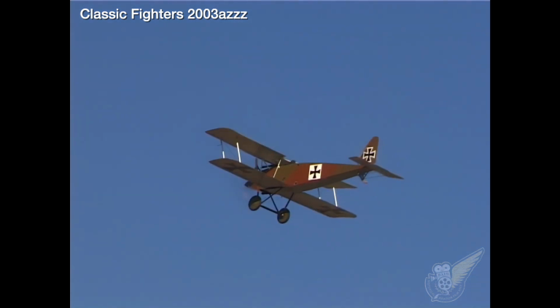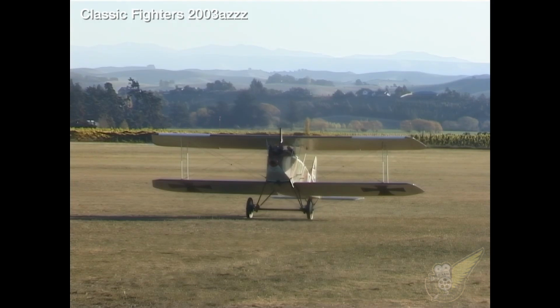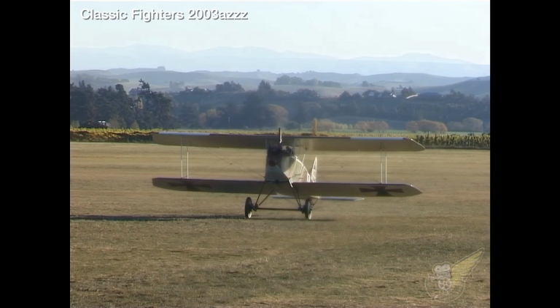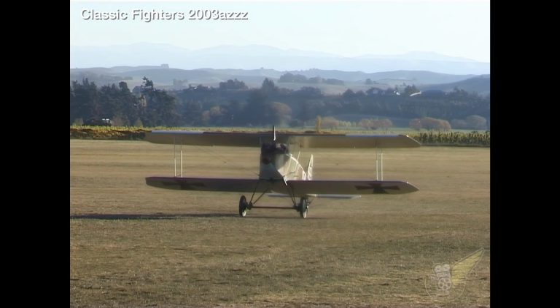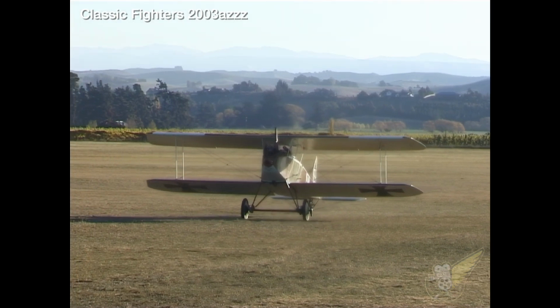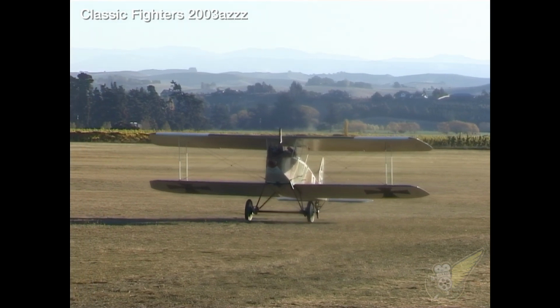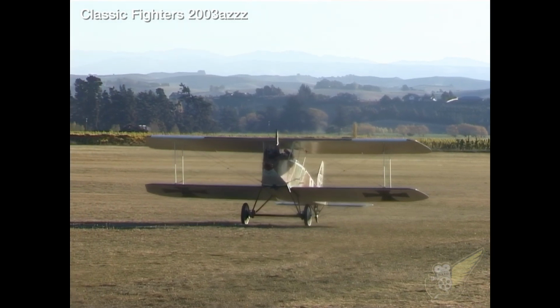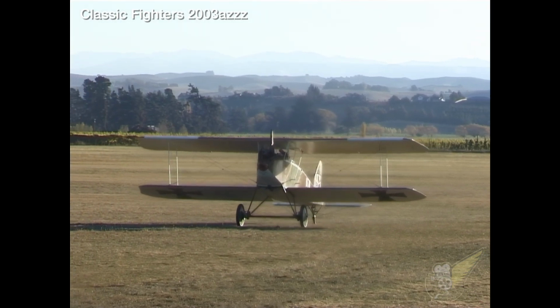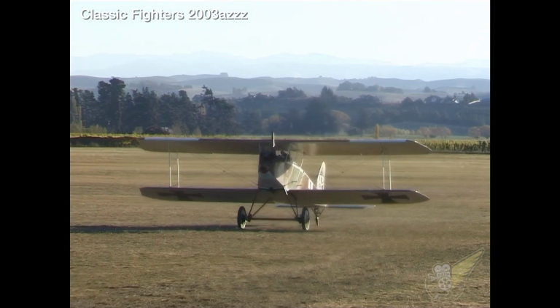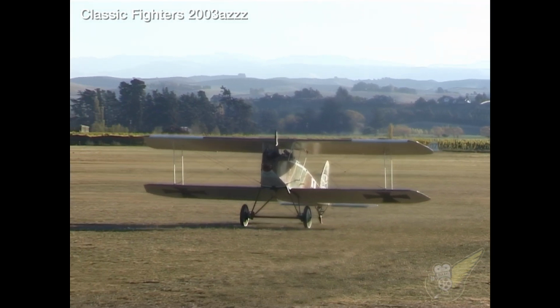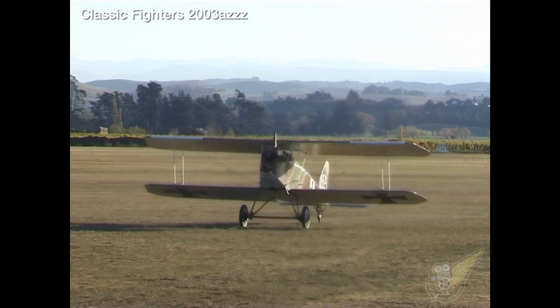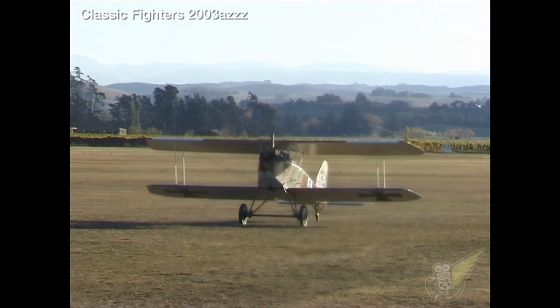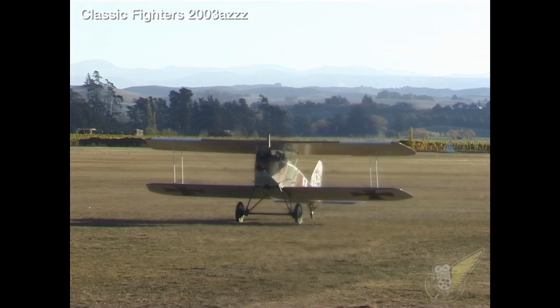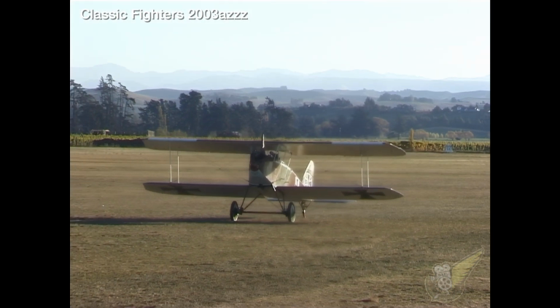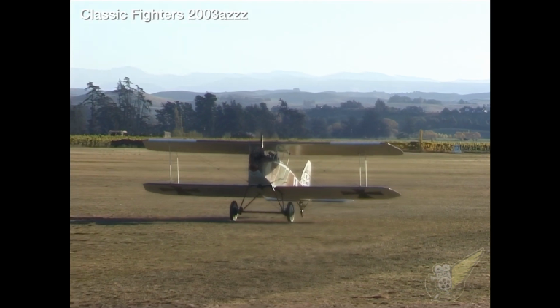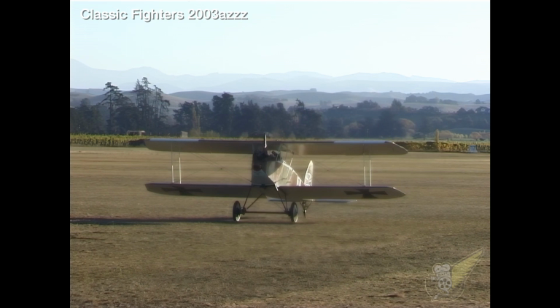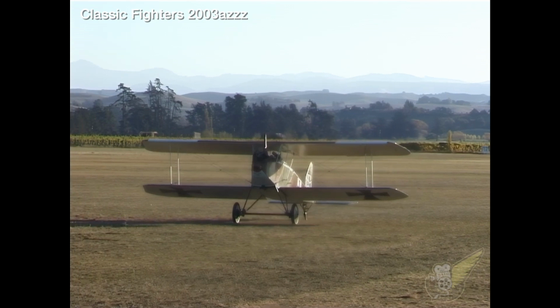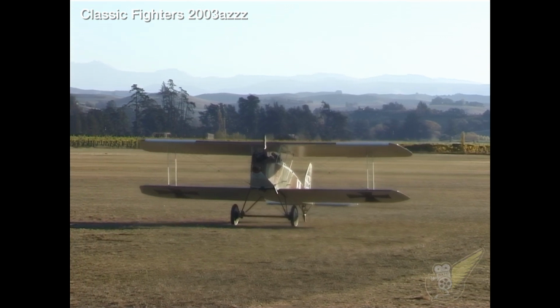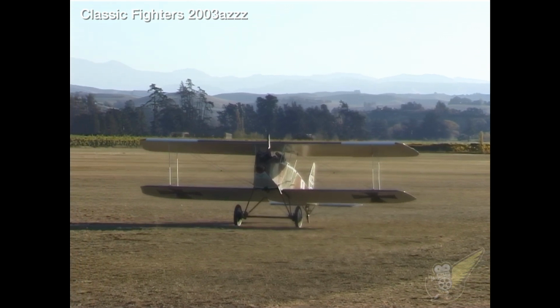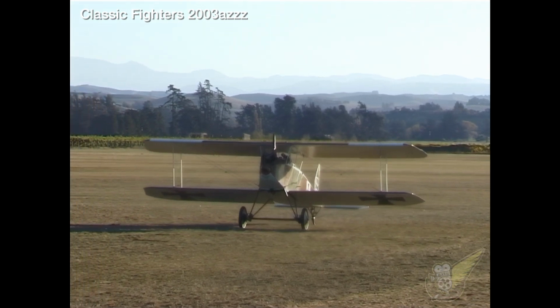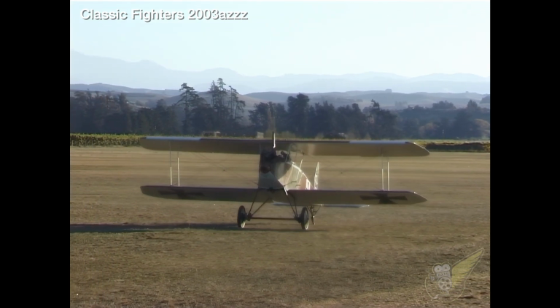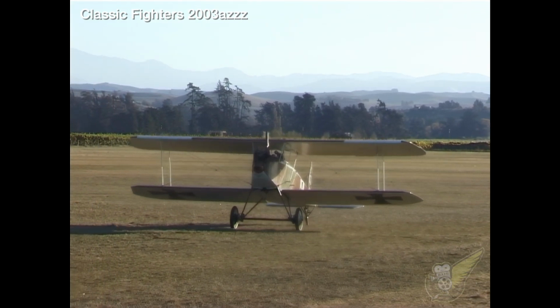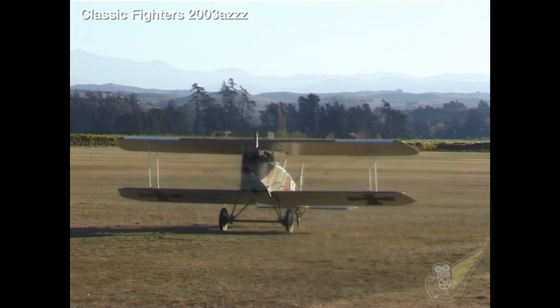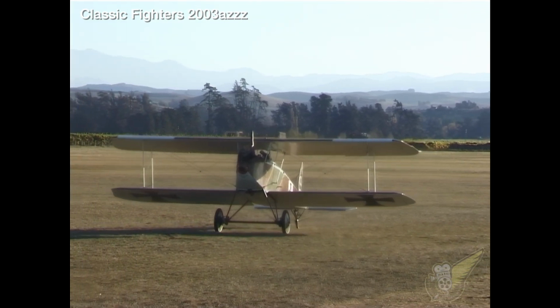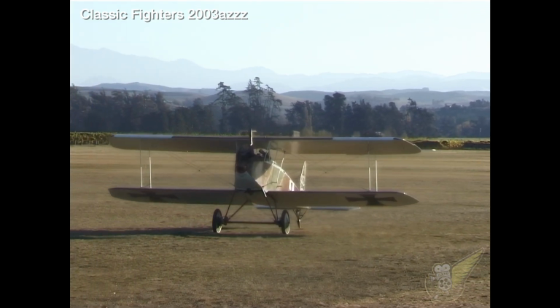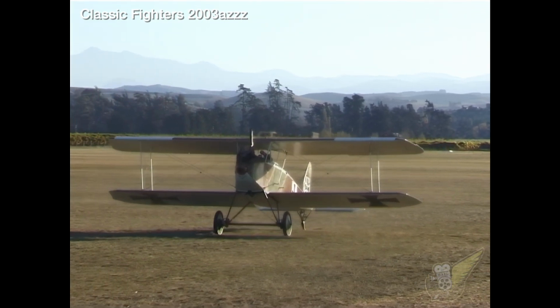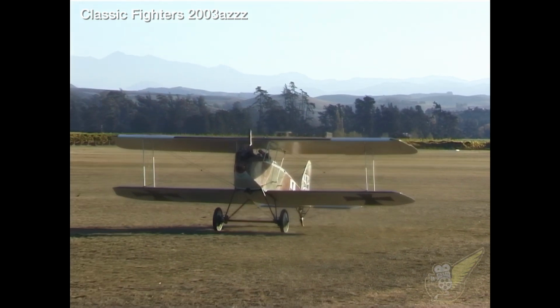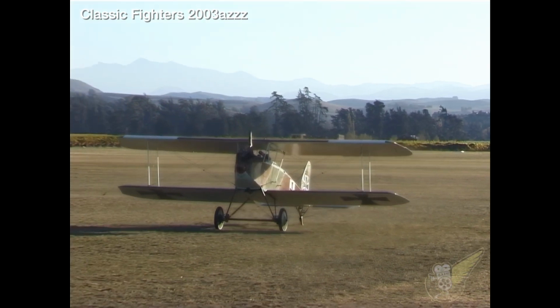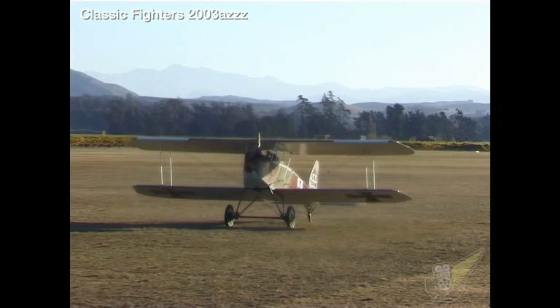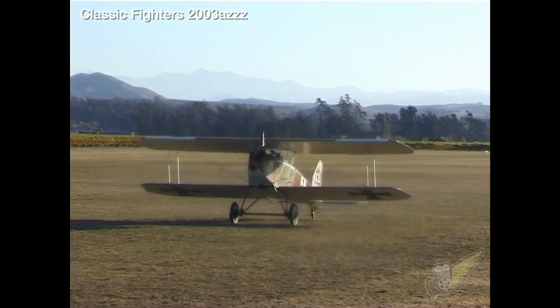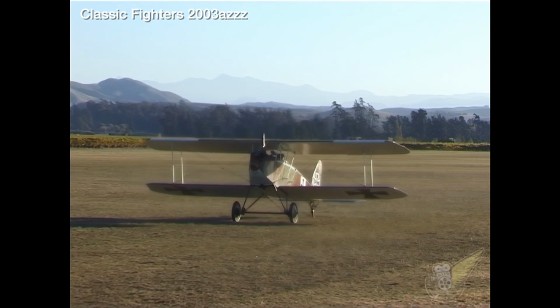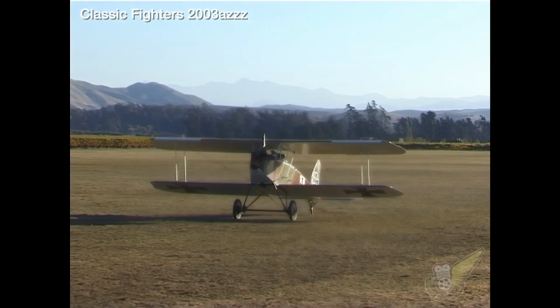This particular aircraft arrived at Omaka during 2002 and, like the other recent arrivals, underwent a short maintenance period followed by the addition of a new colour scheme.